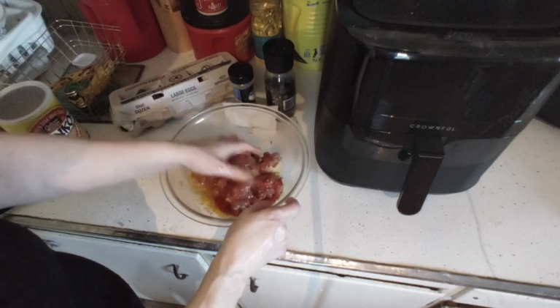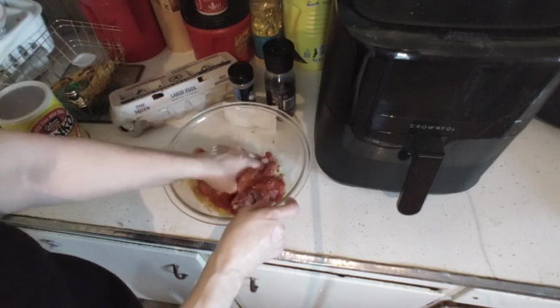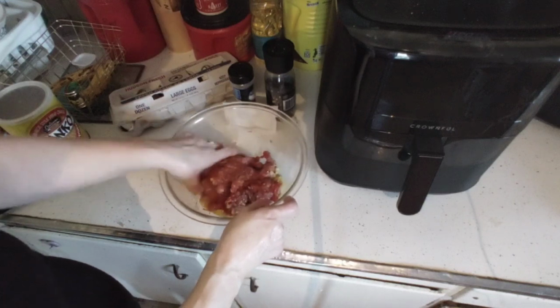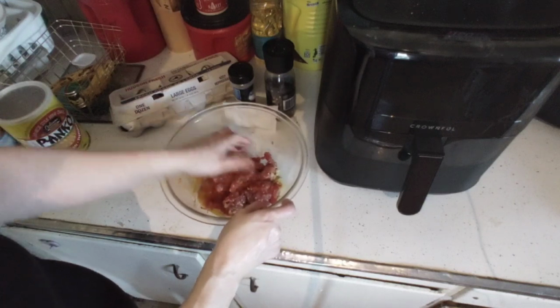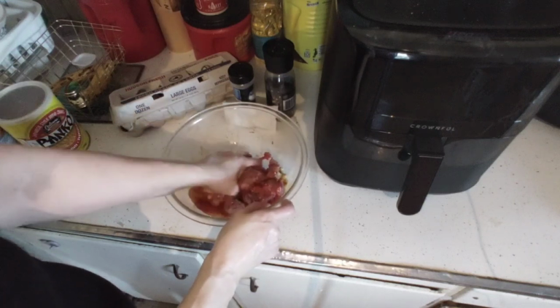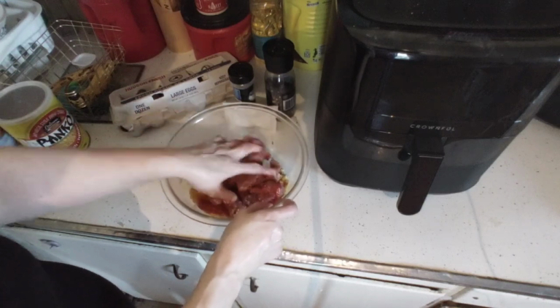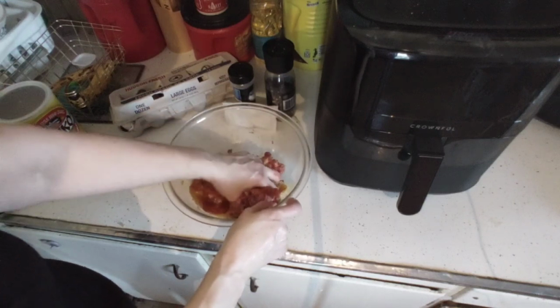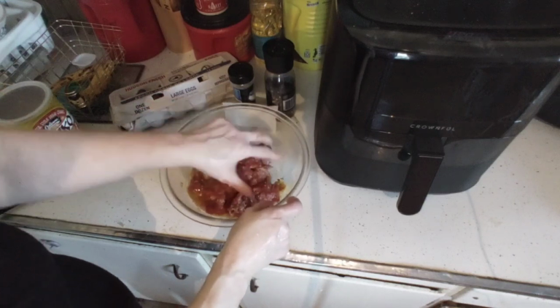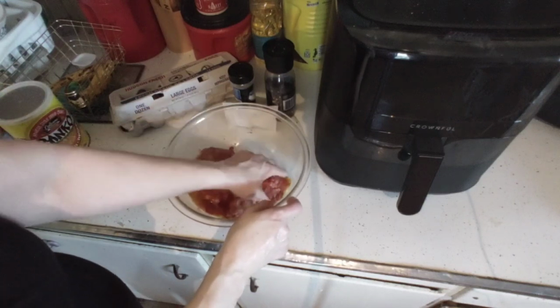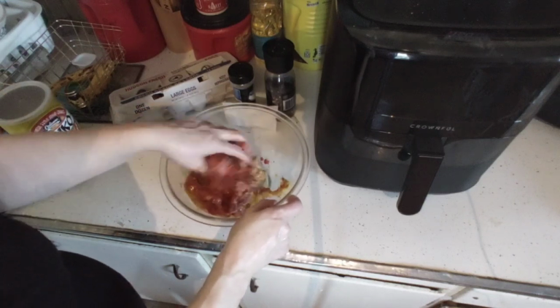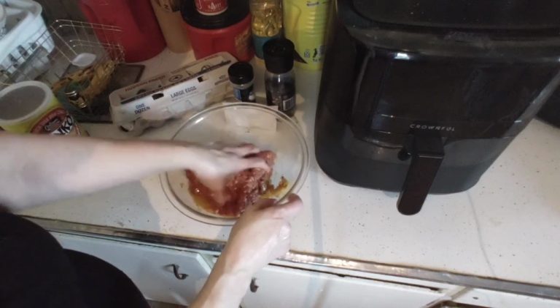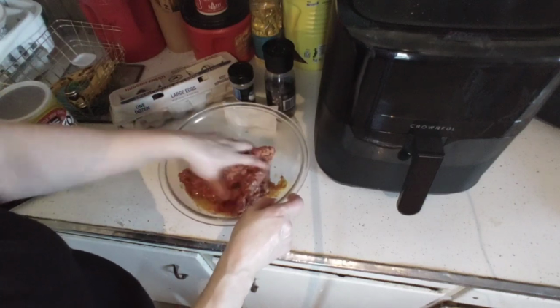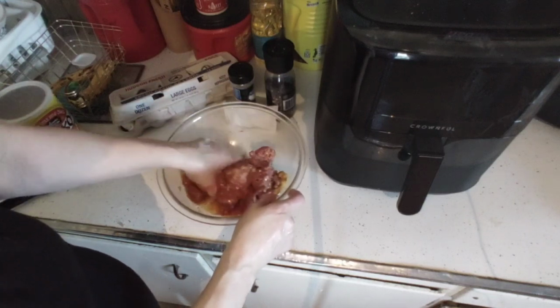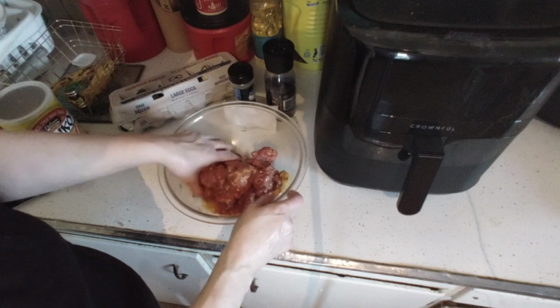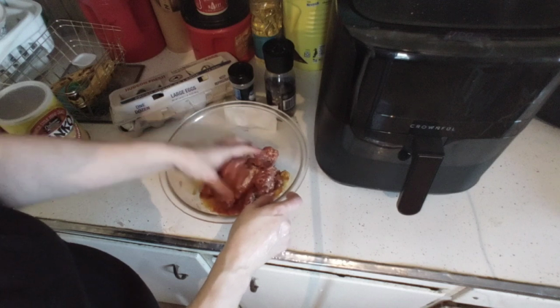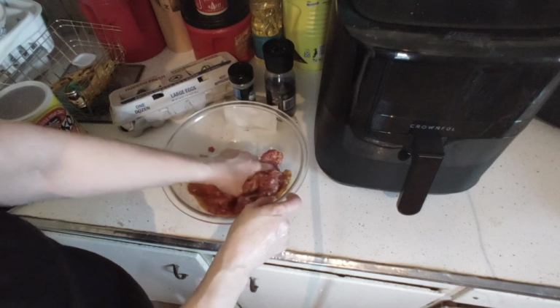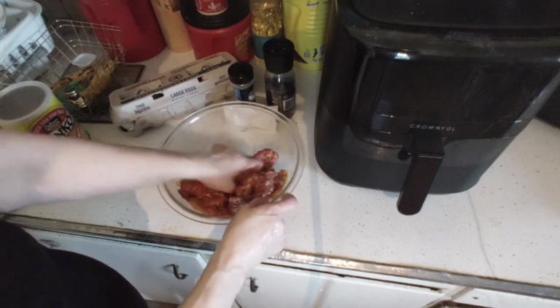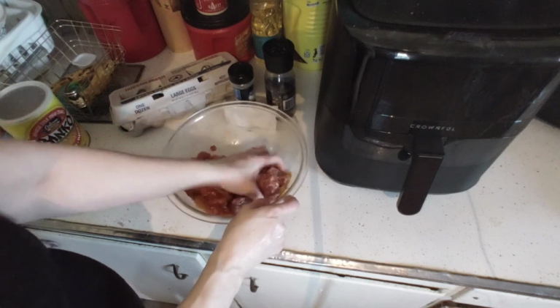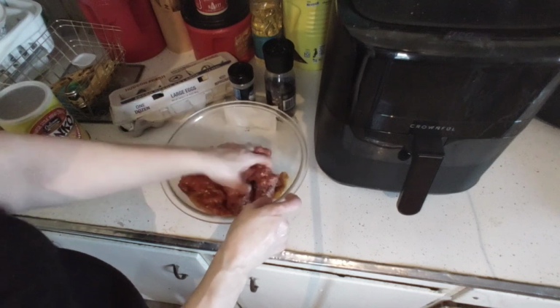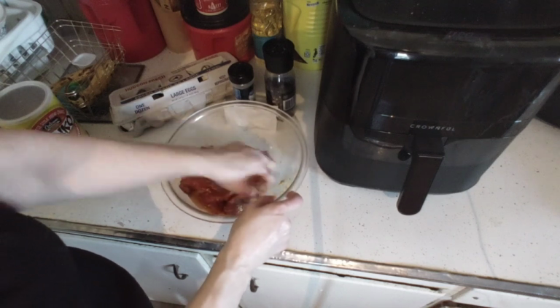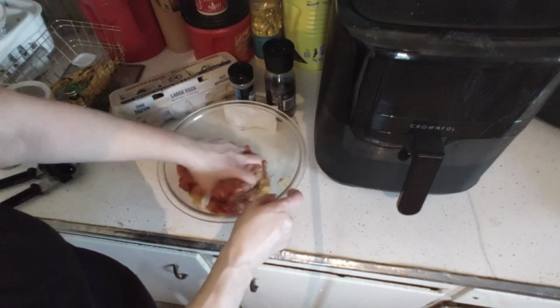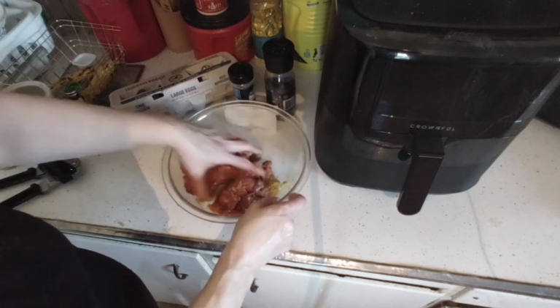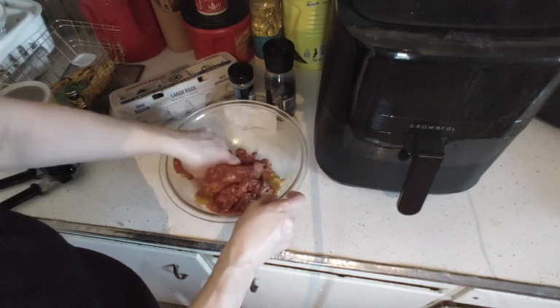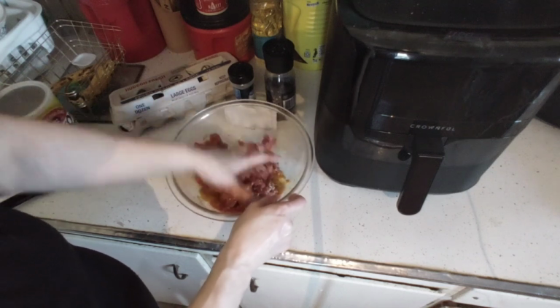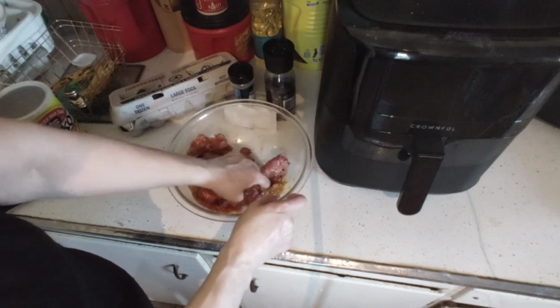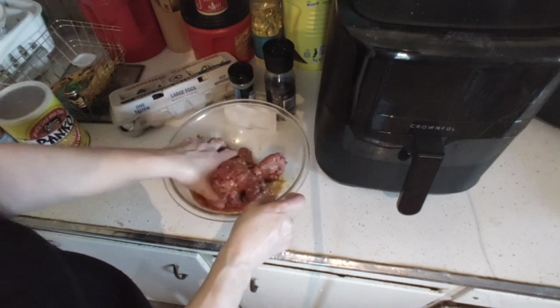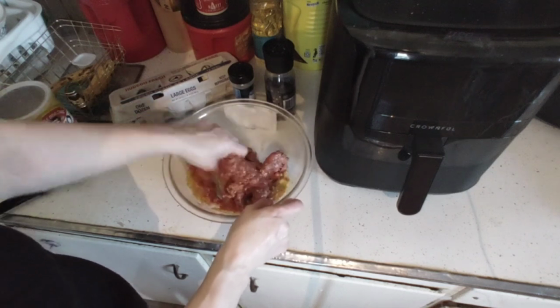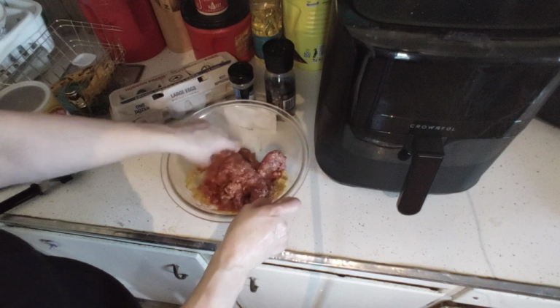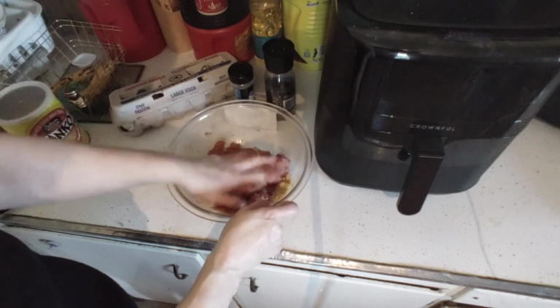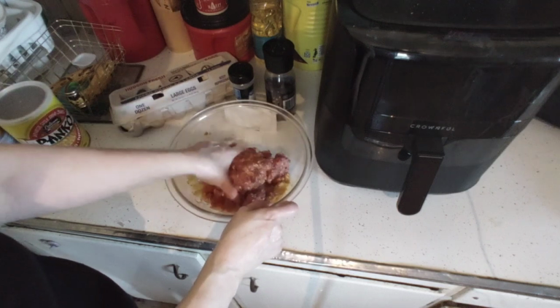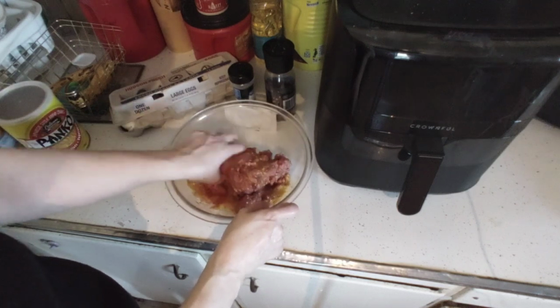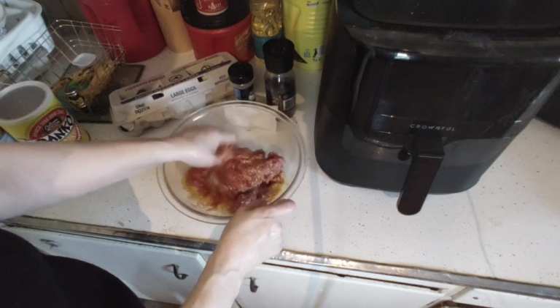This is a little over a pound of ground beef — 80% lean, bought at BJ's. We always buy beef, pork, and chicken in bulk.